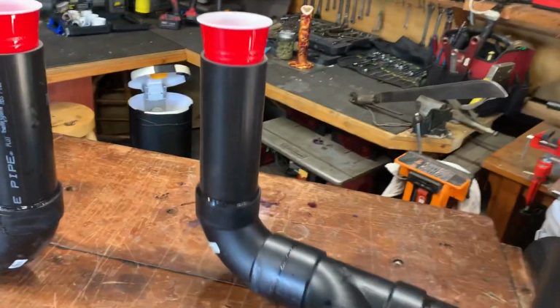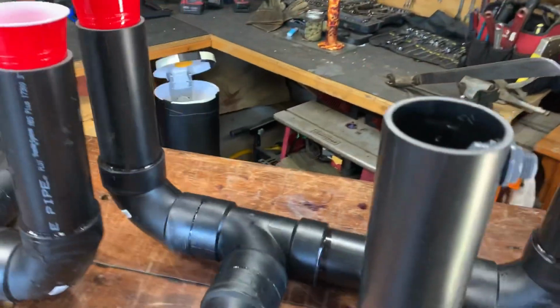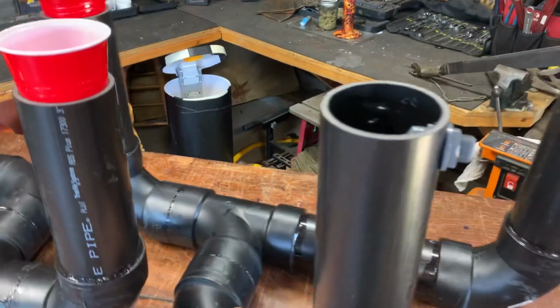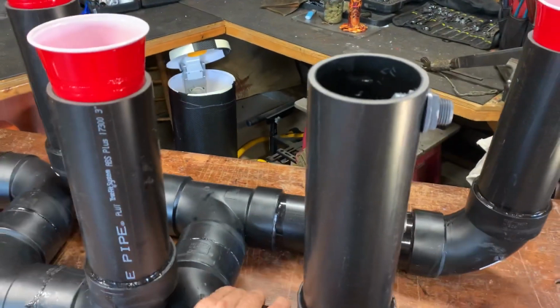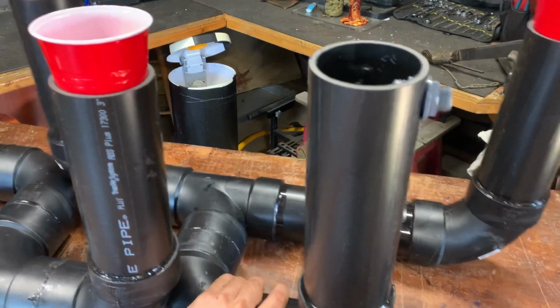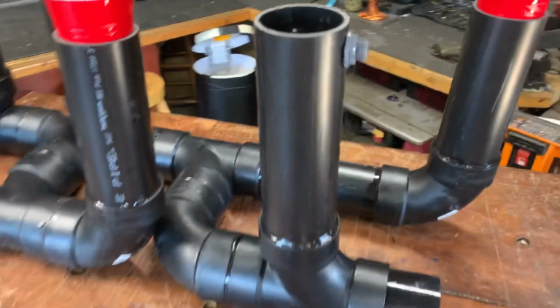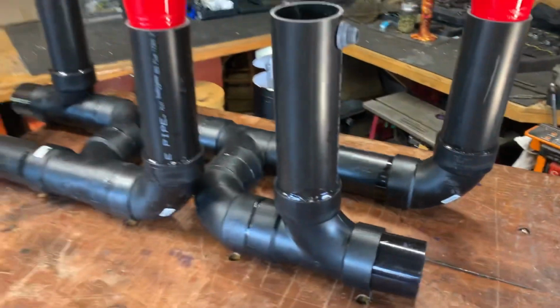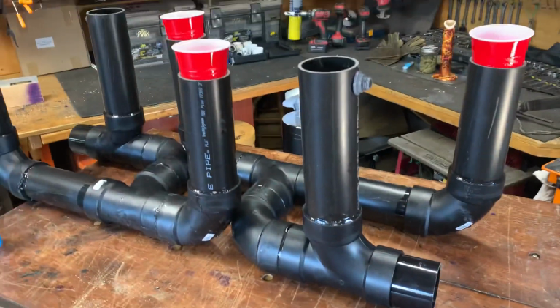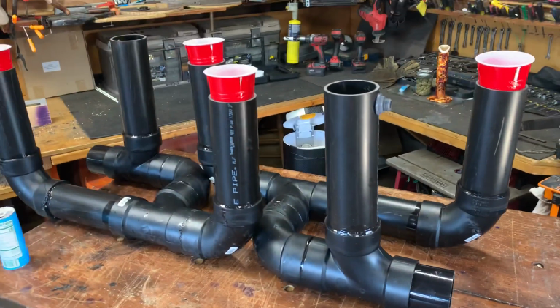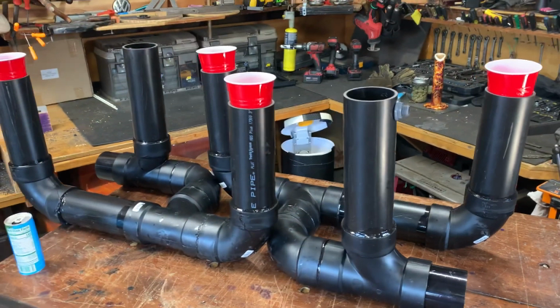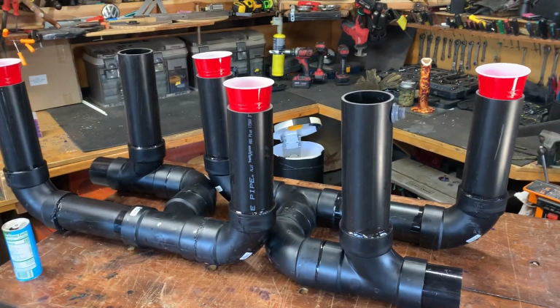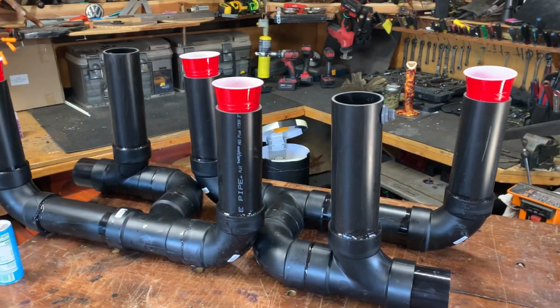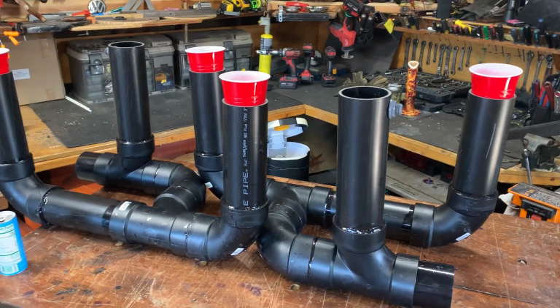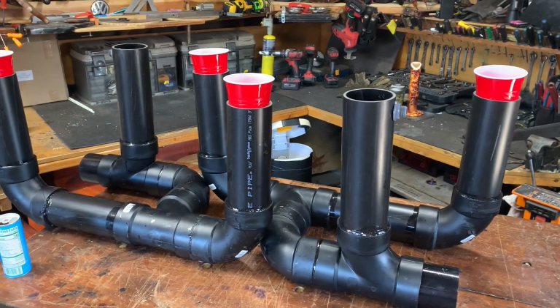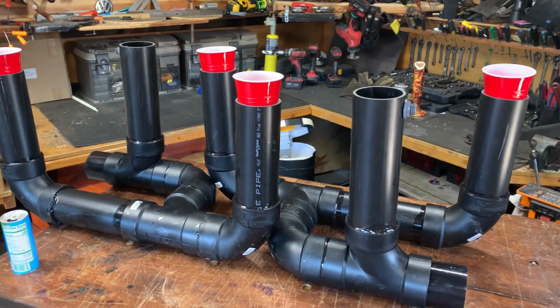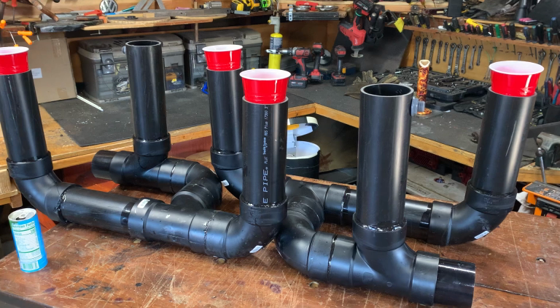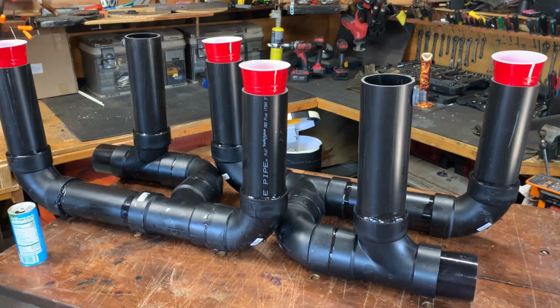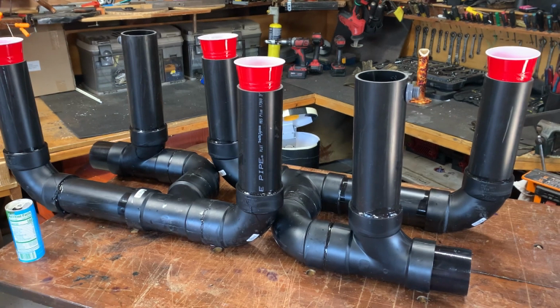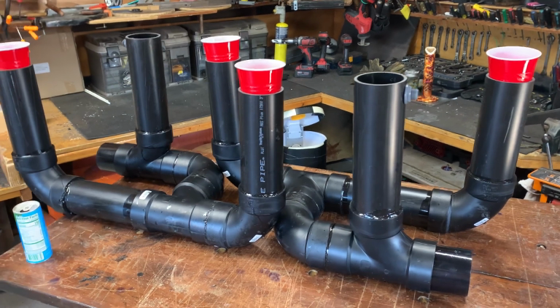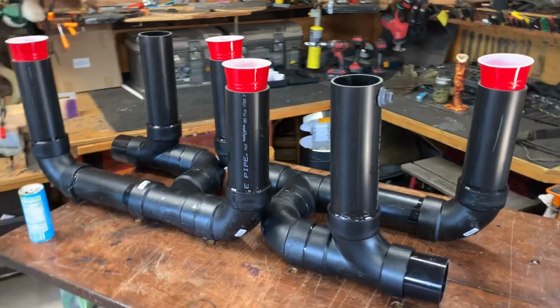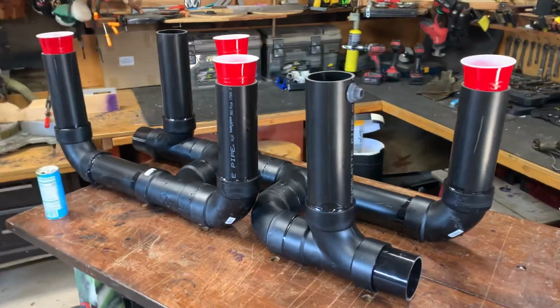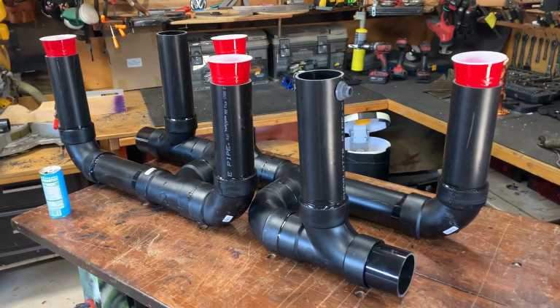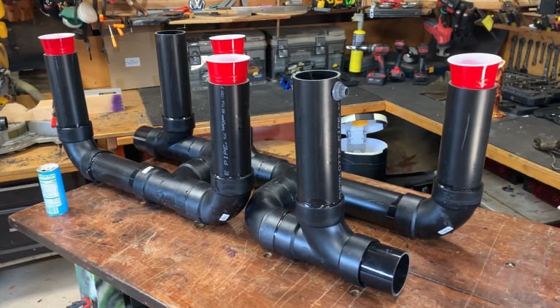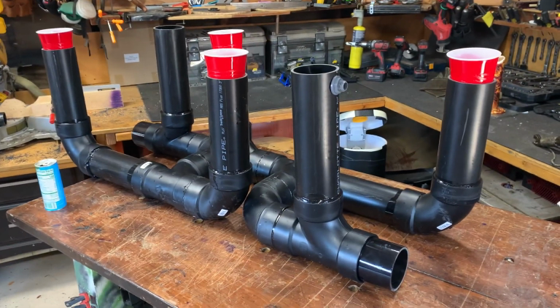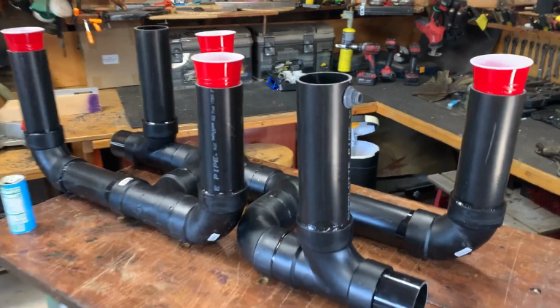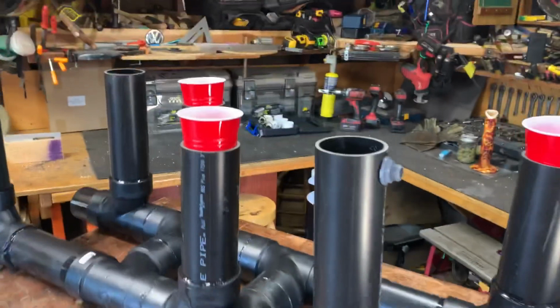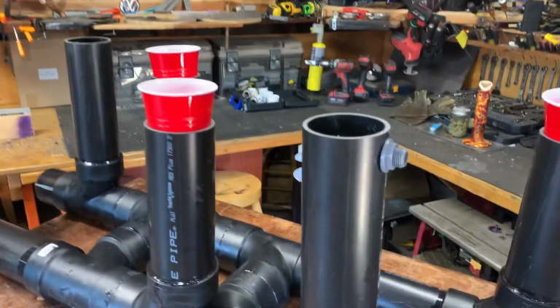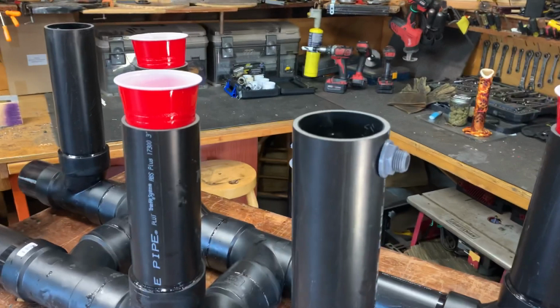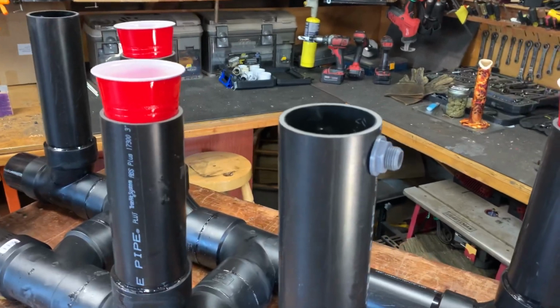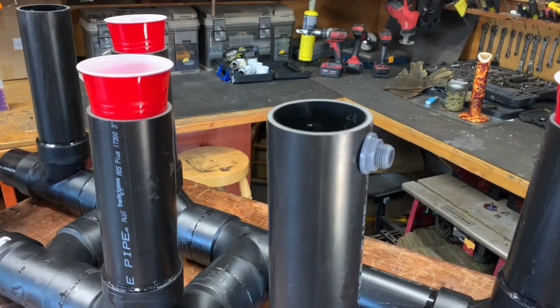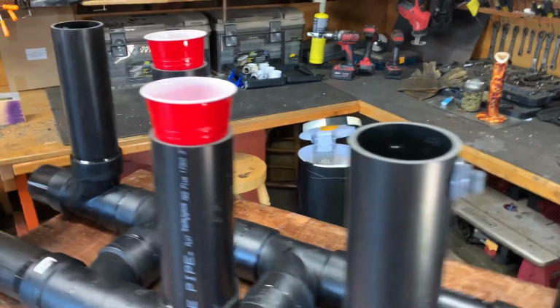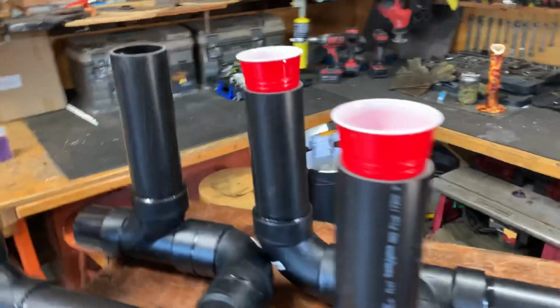So they save more space and they fit inside of the trench that I made inside of my greenhouse. This is custom fit for my application, so you've got a drain and a filler on both.